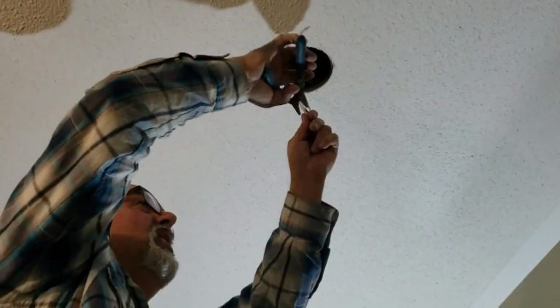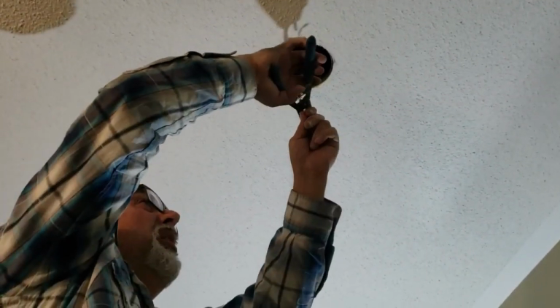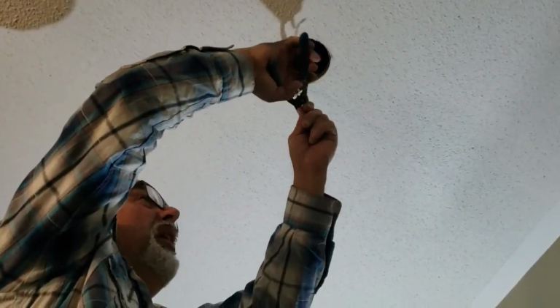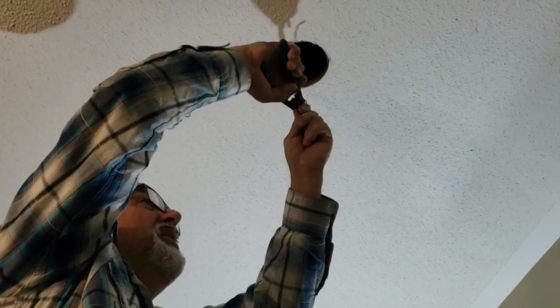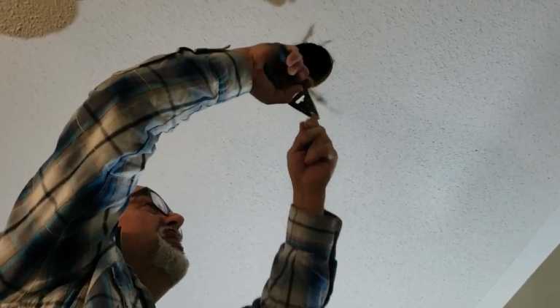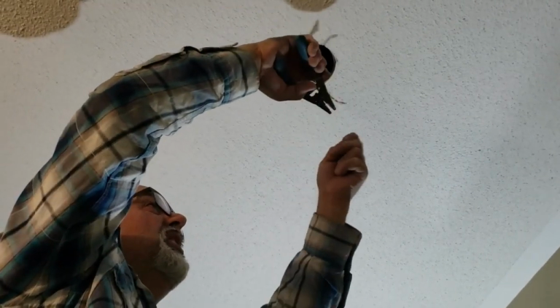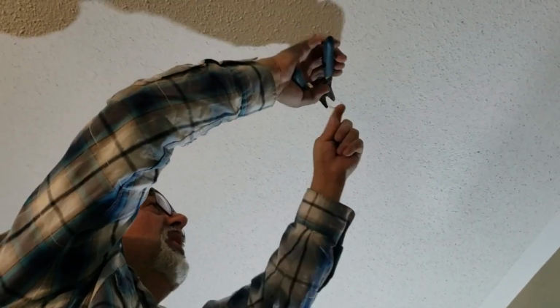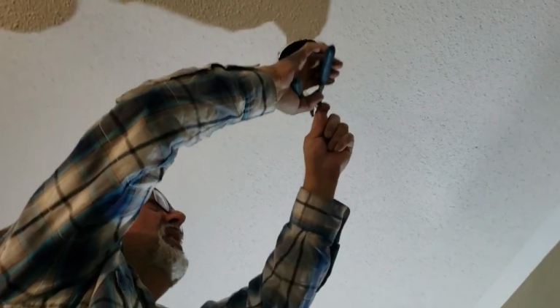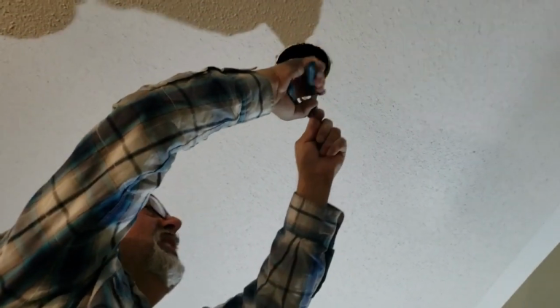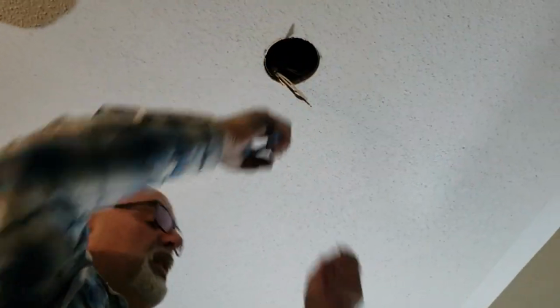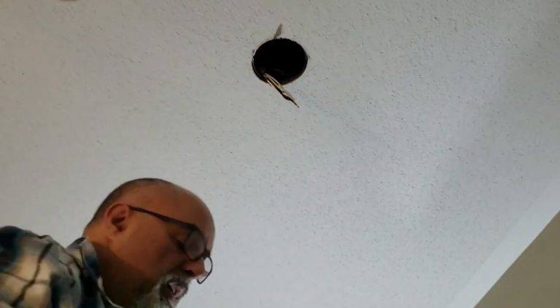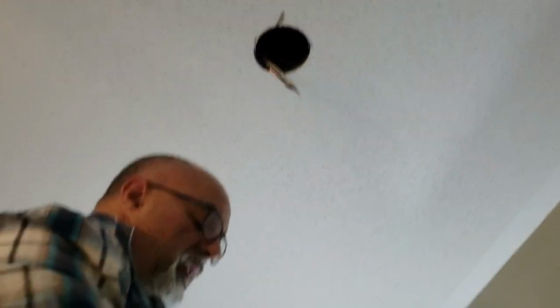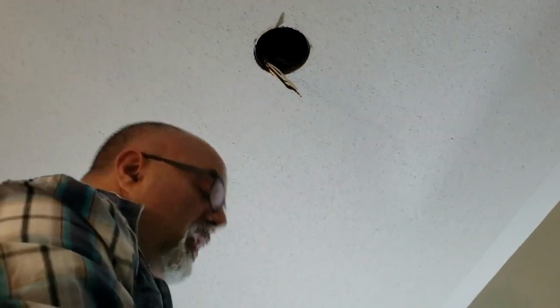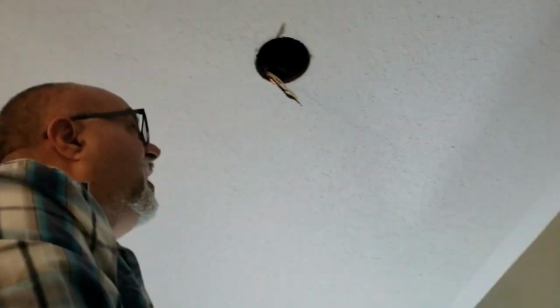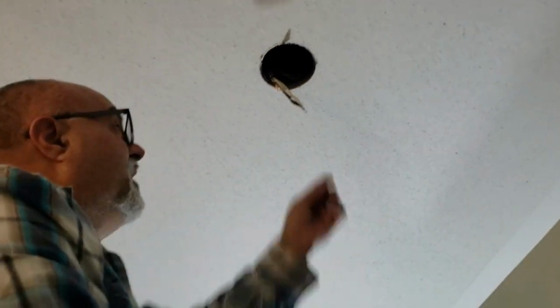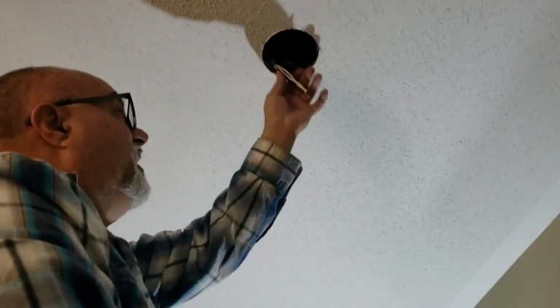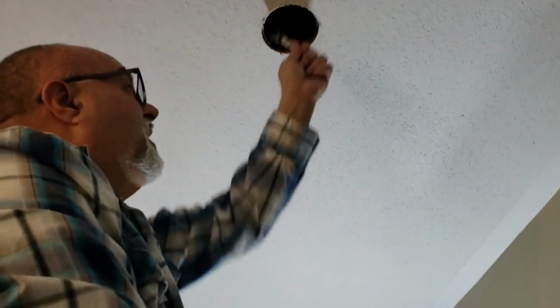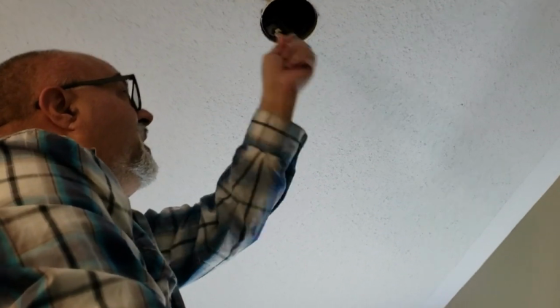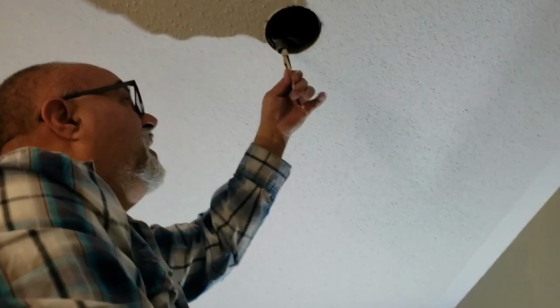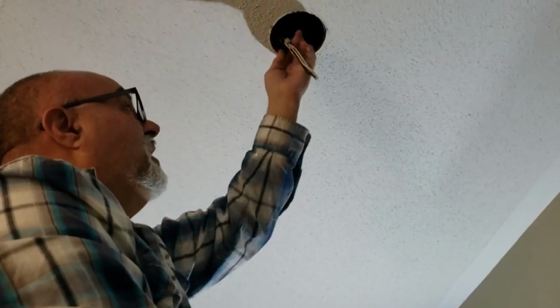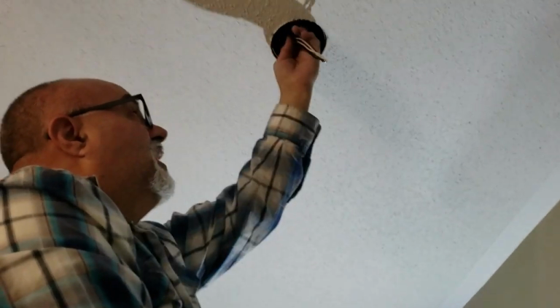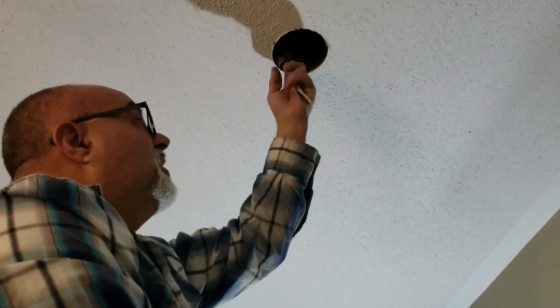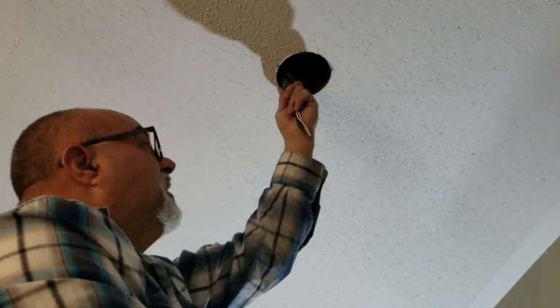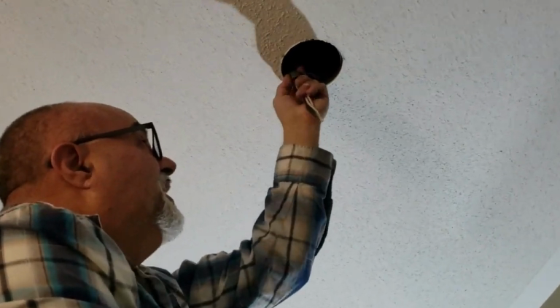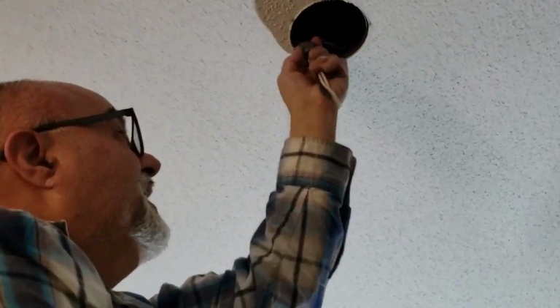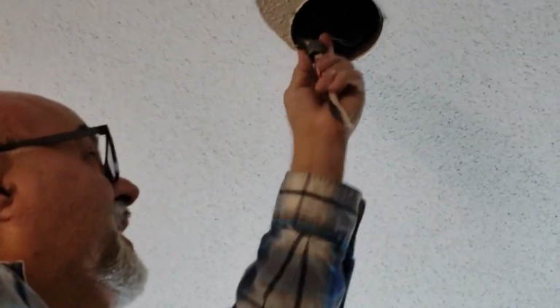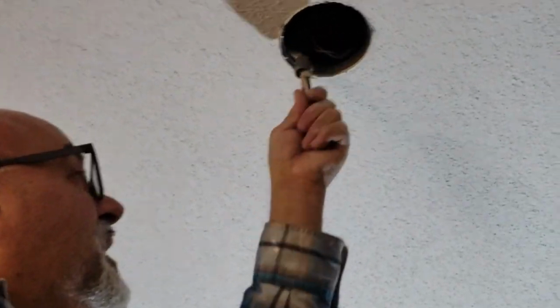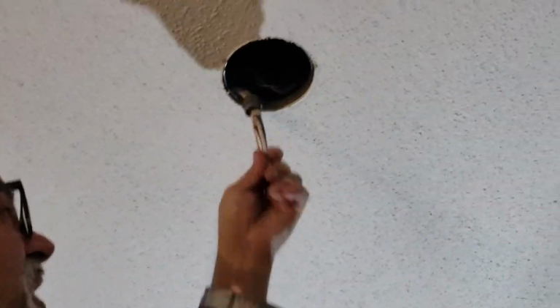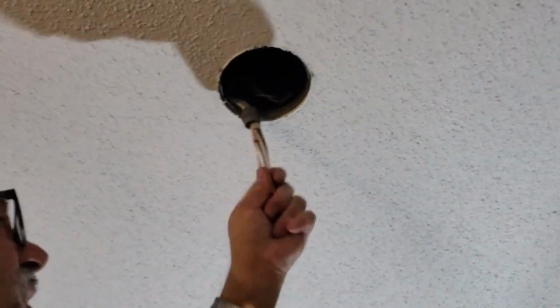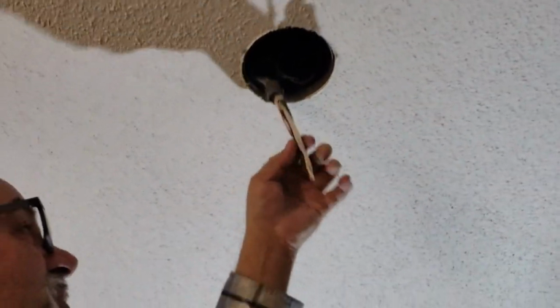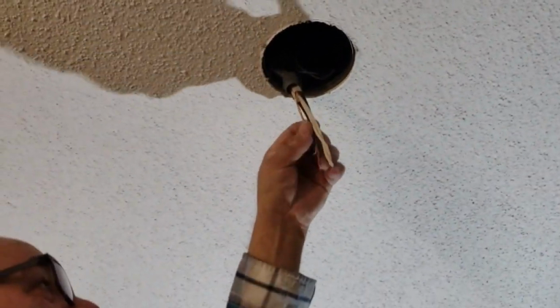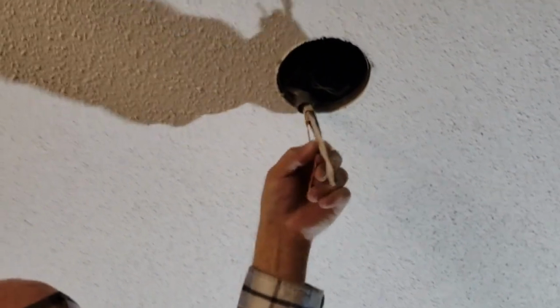Got it out of the box, just cutting it down. One great feature about these pot lights is their half-inch thickness, same as the drywall.